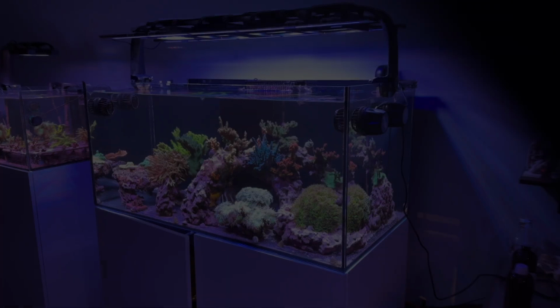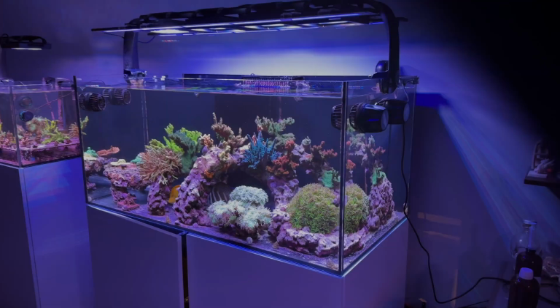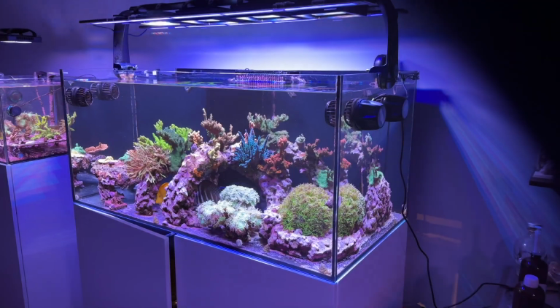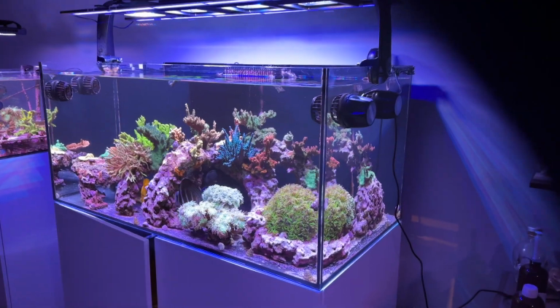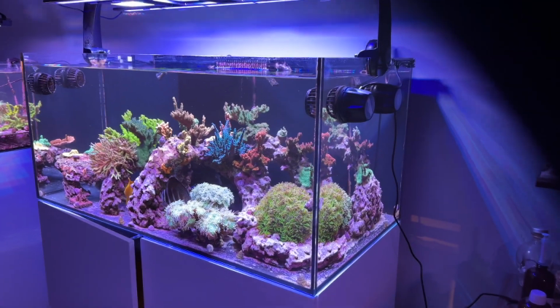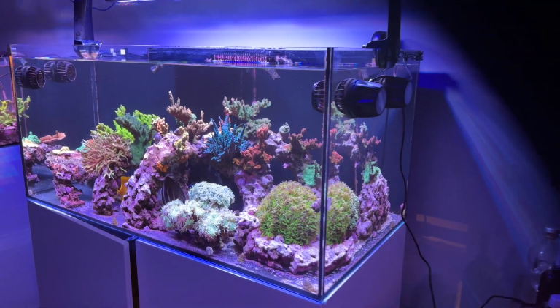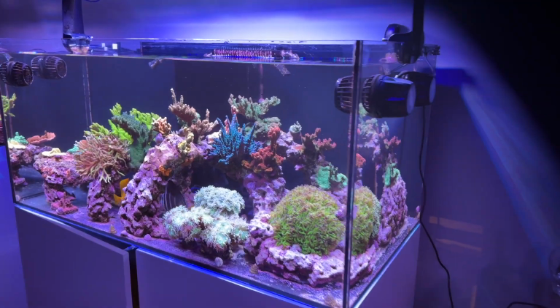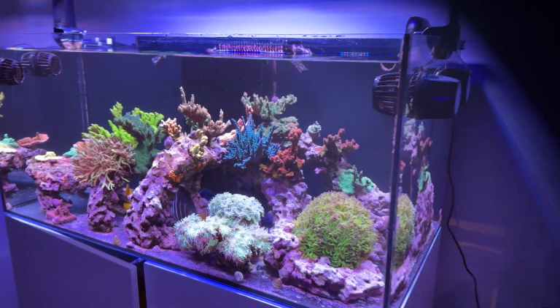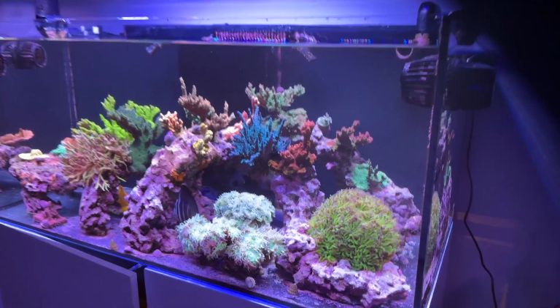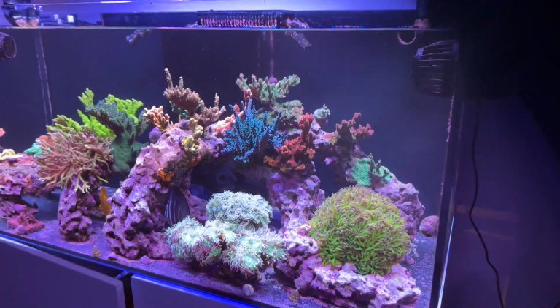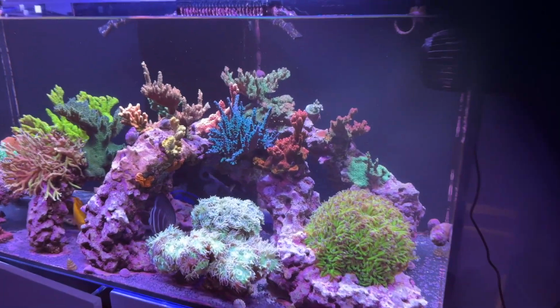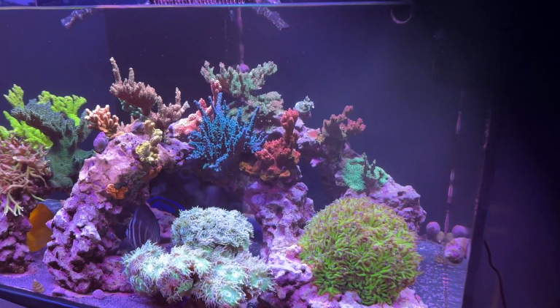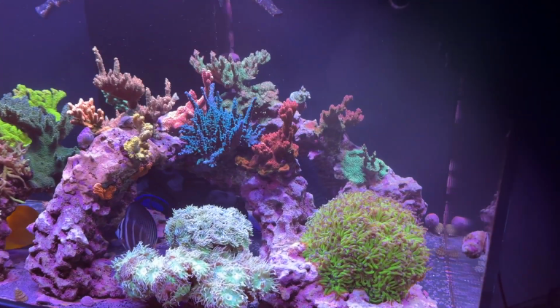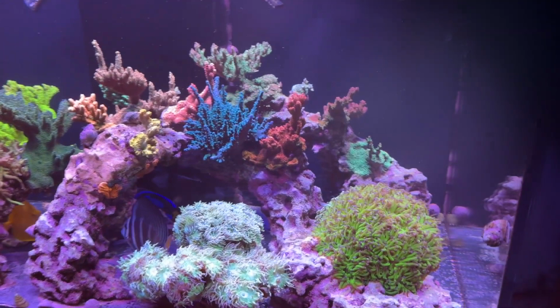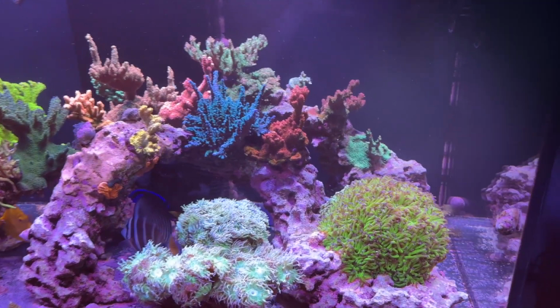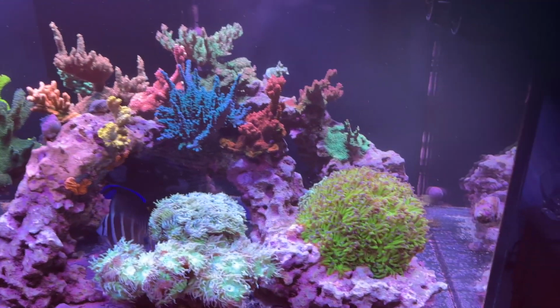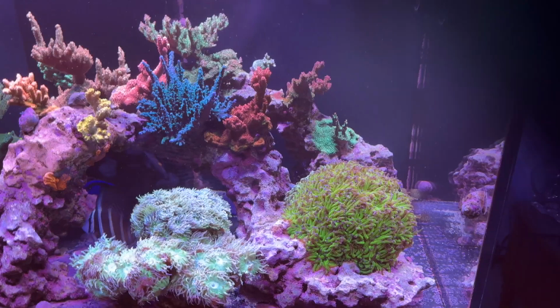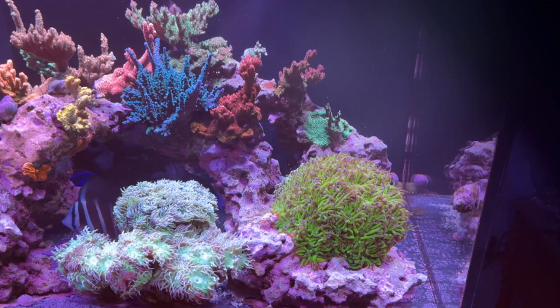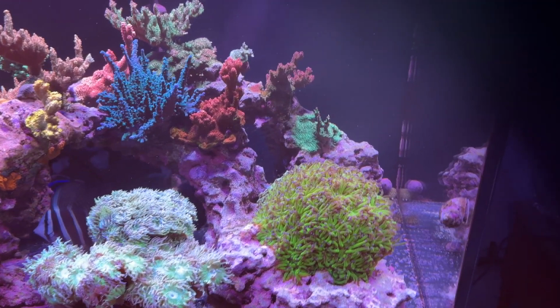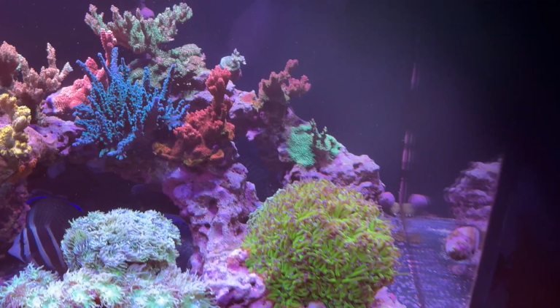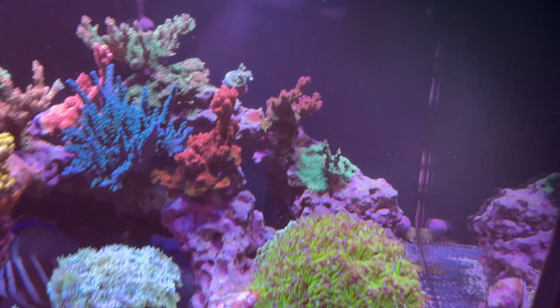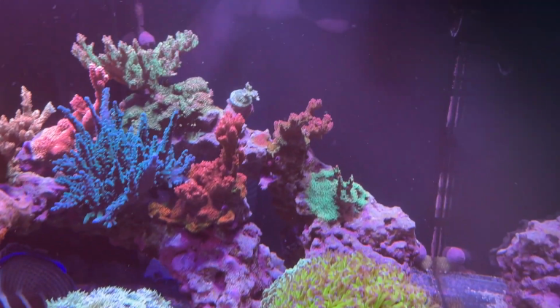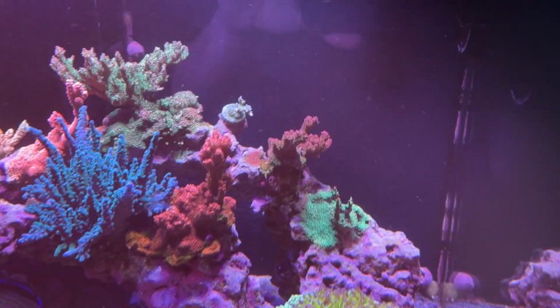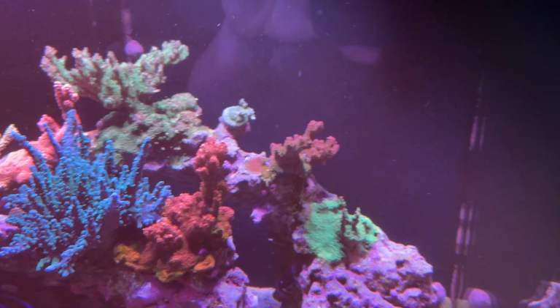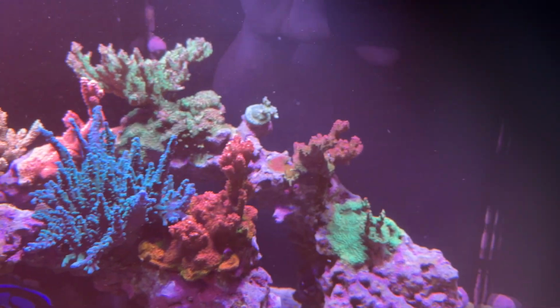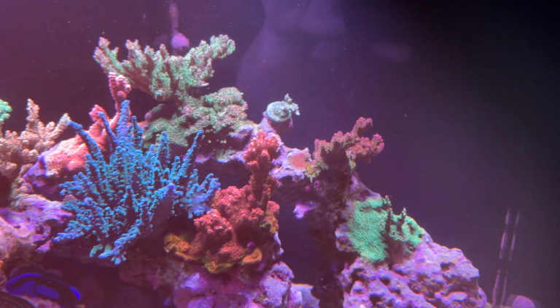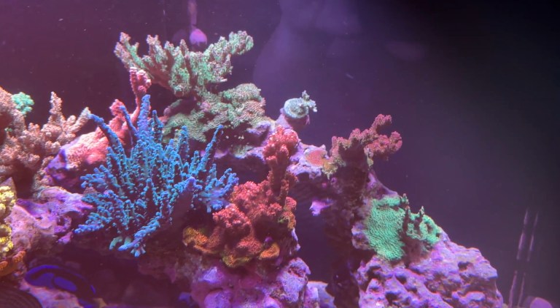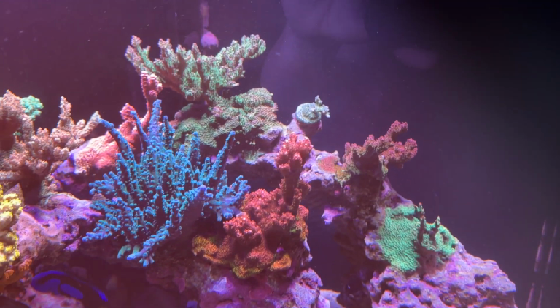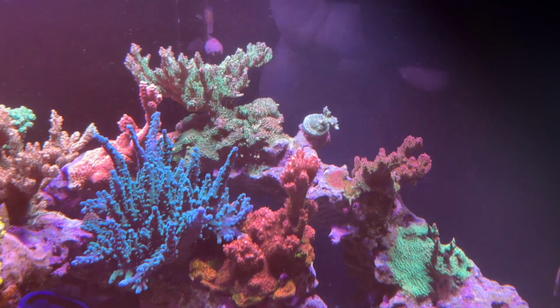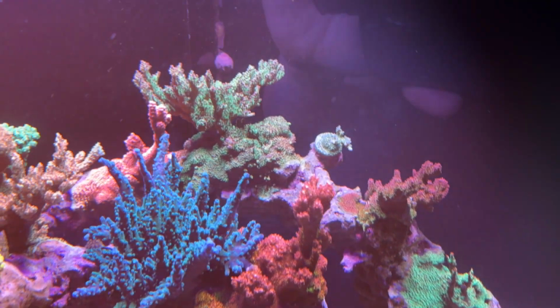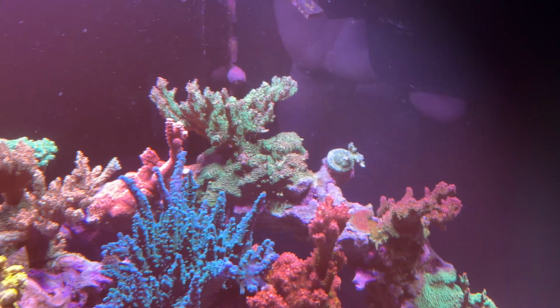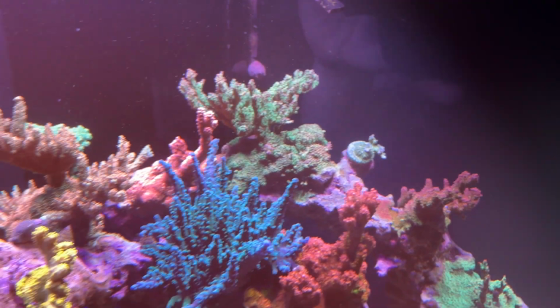Howdy y'all. A quick update on my Waterboxx 130.4, SPS dominant. The tank will be five years old in September of 2025, so just in a few months.